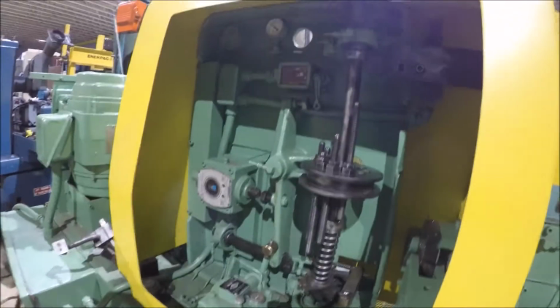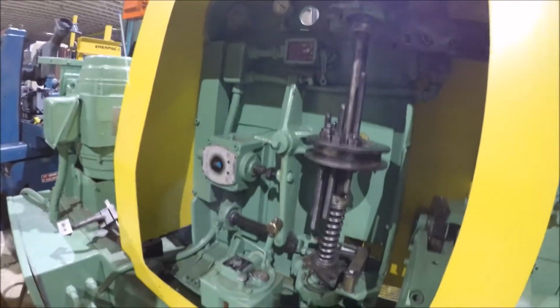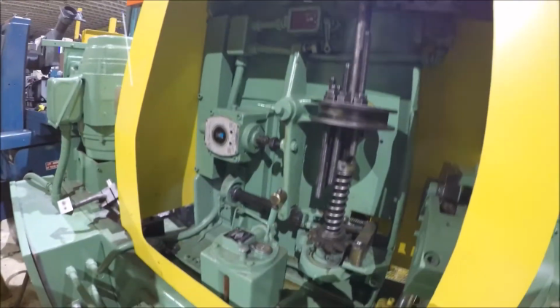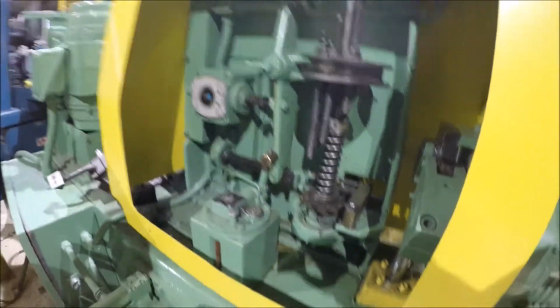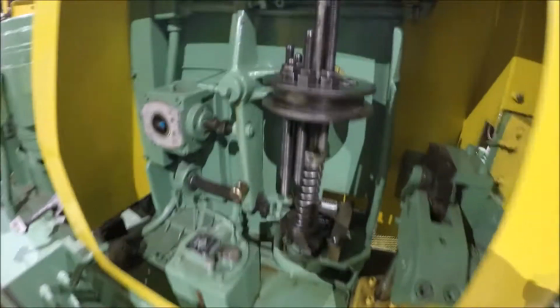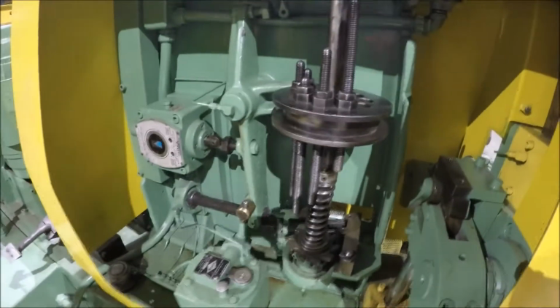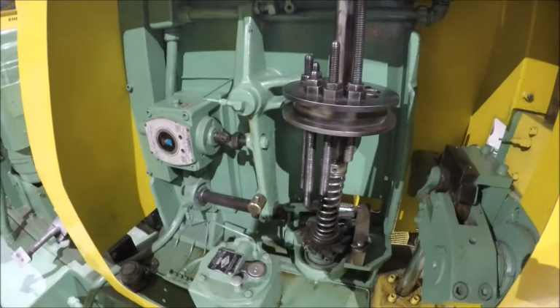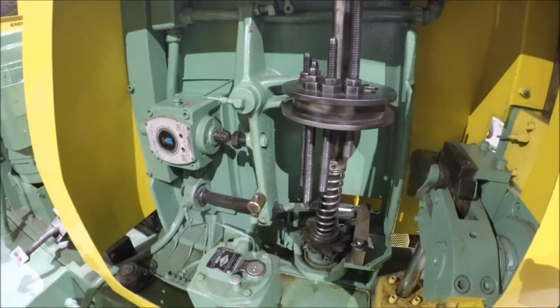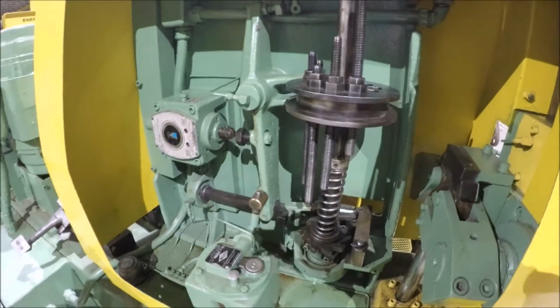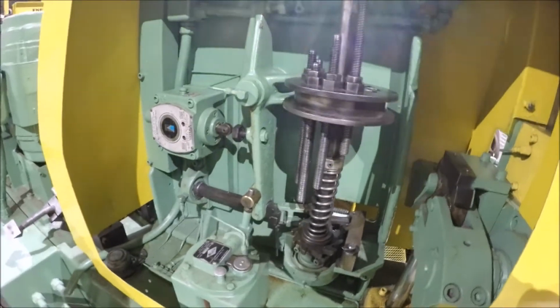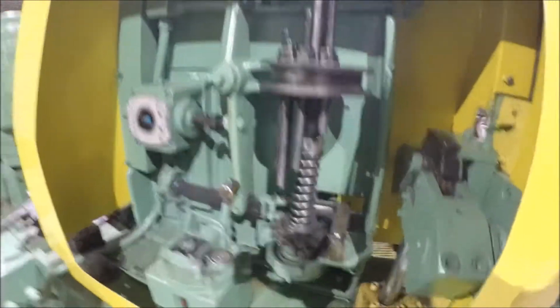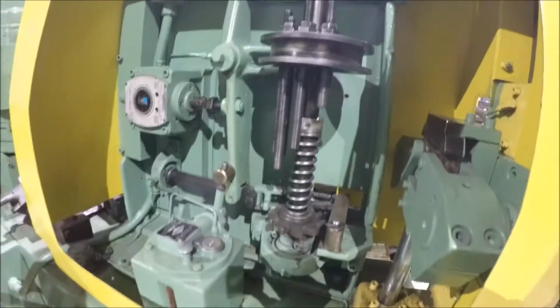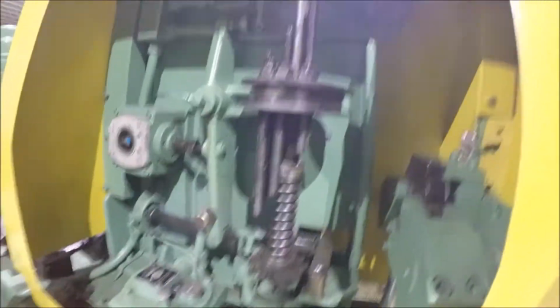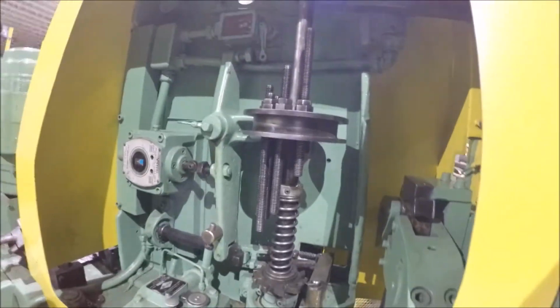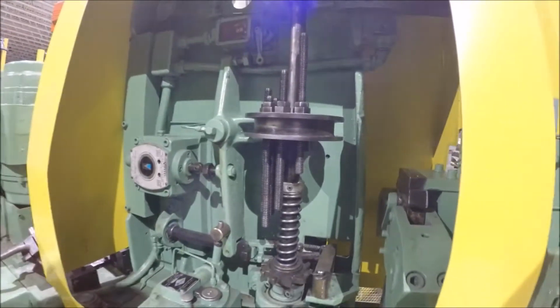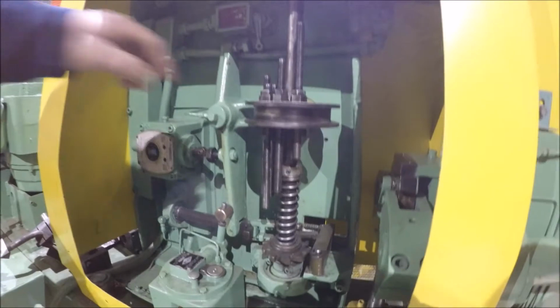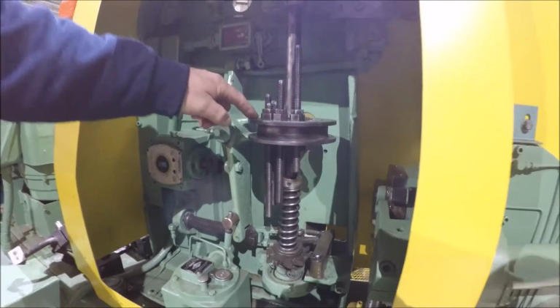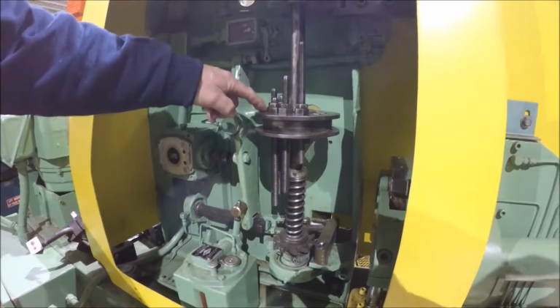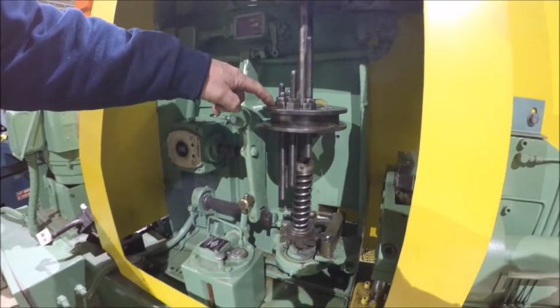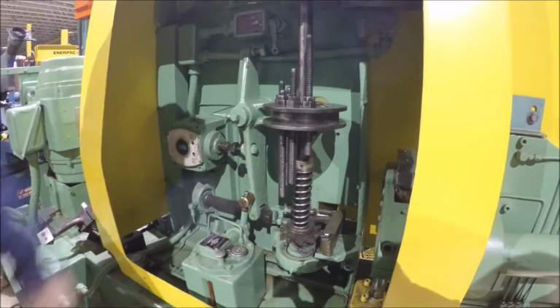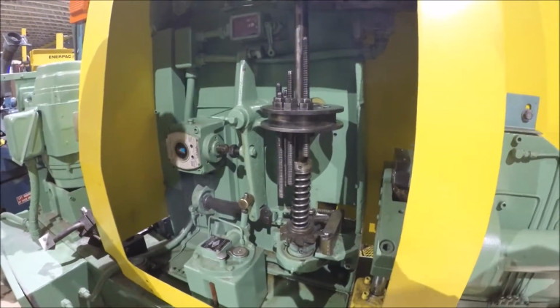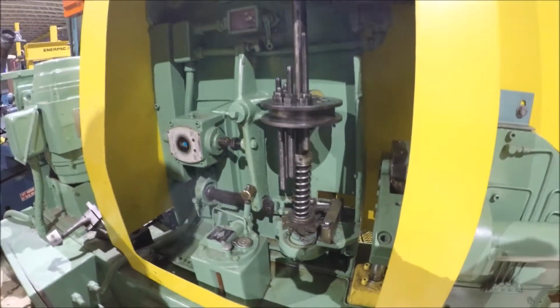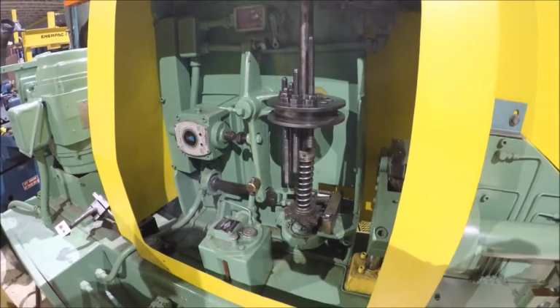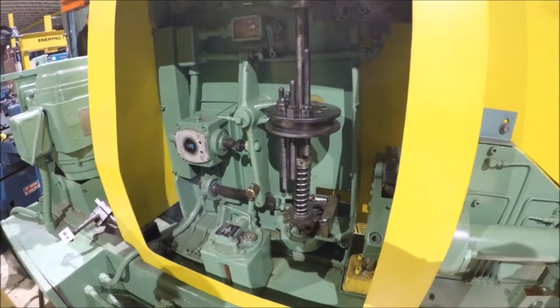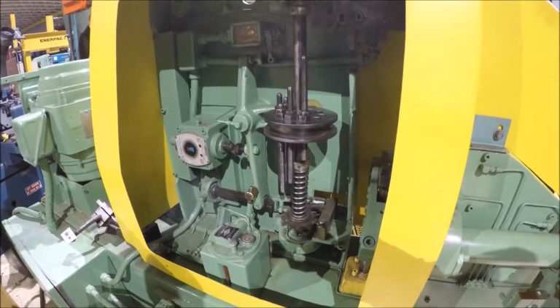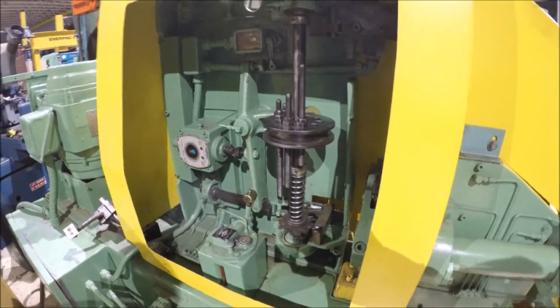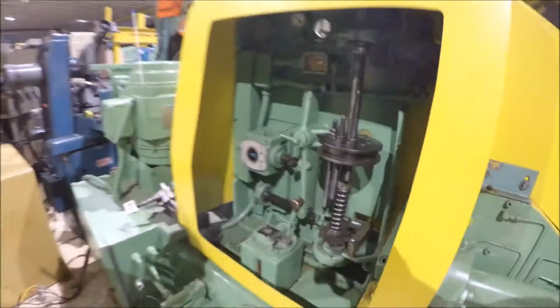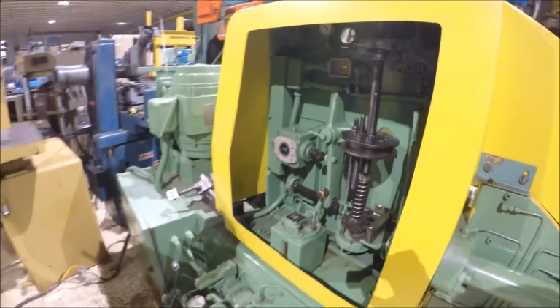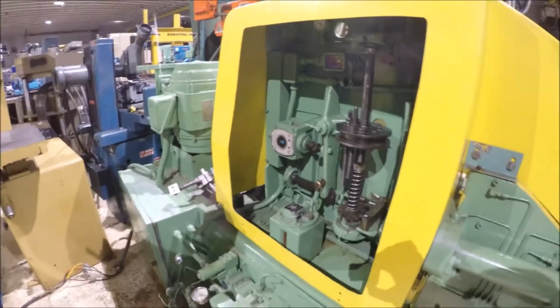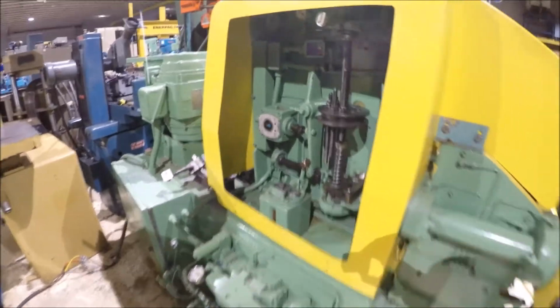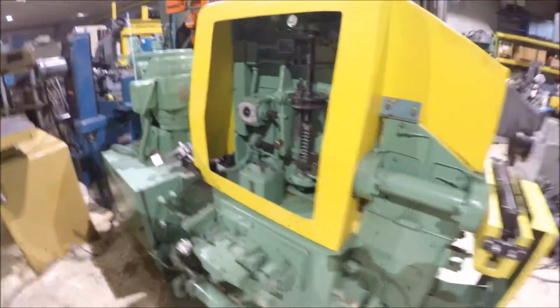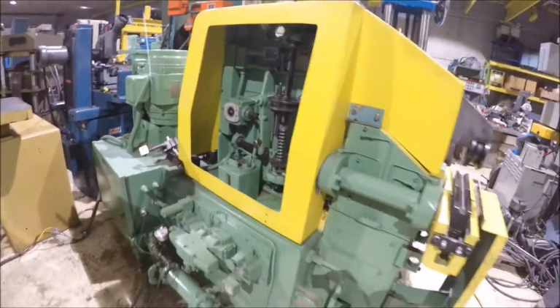The machine has an indexable stop if you have different degrees of bend. Index around, central lube, hydraulic.